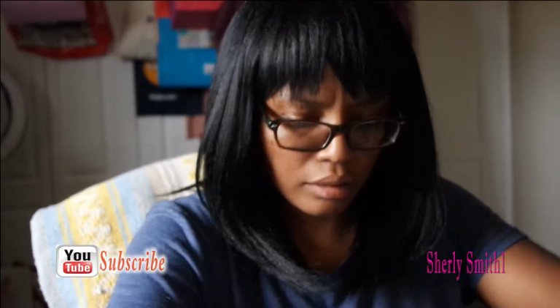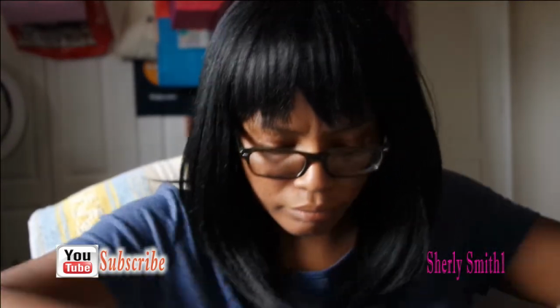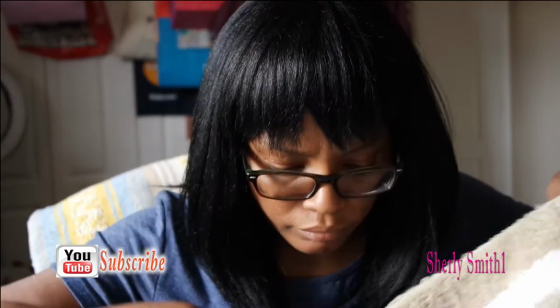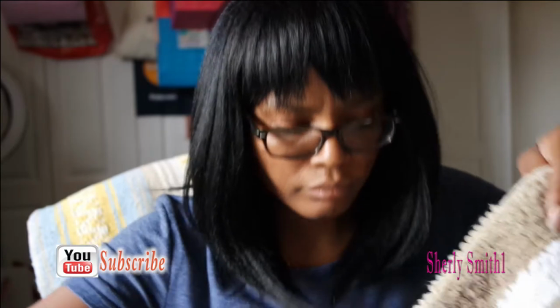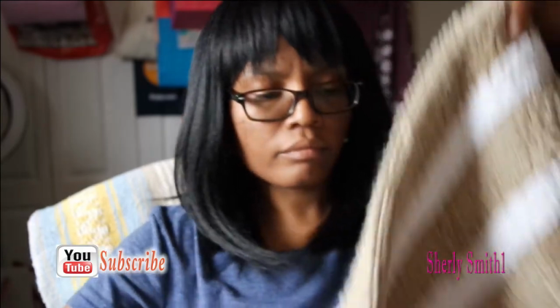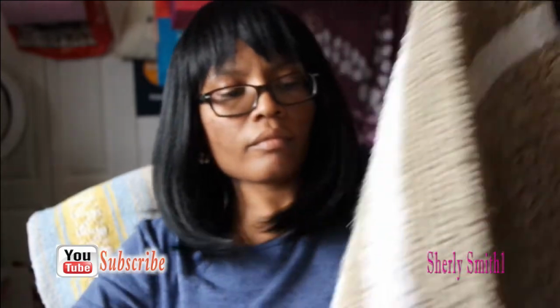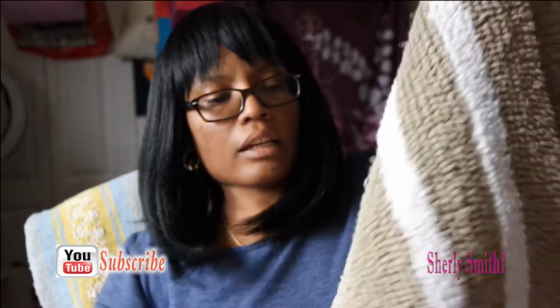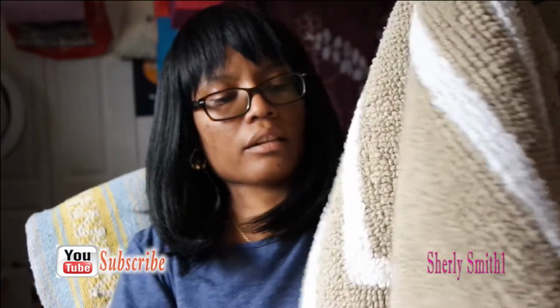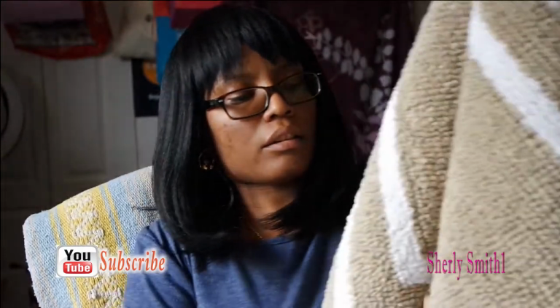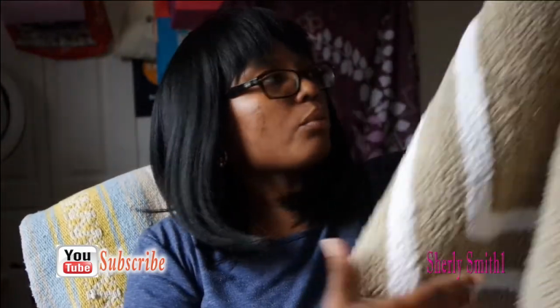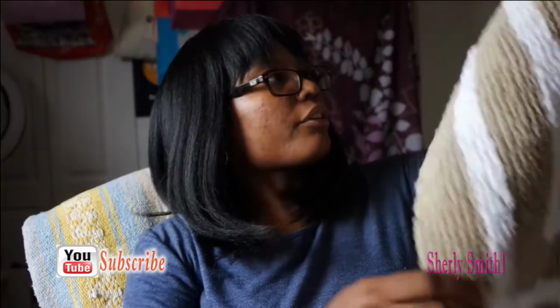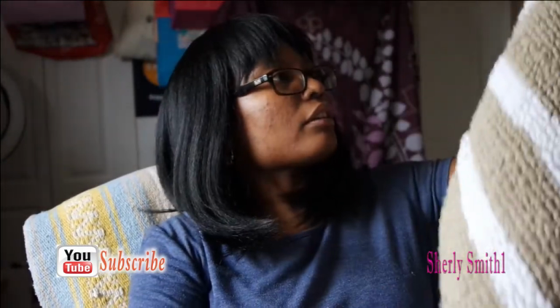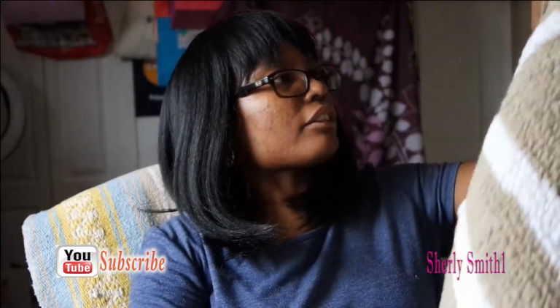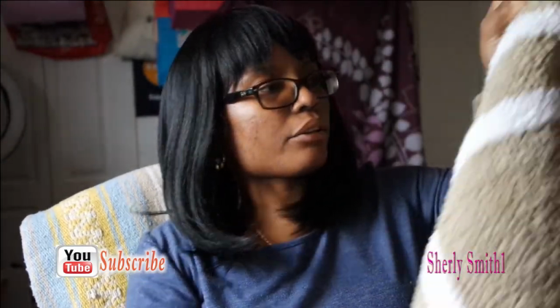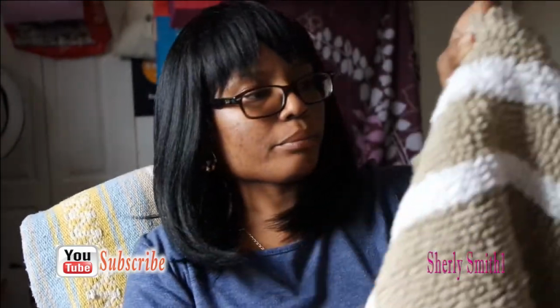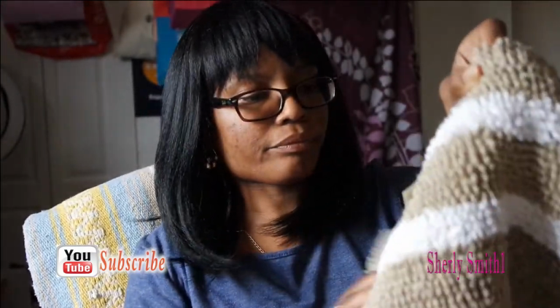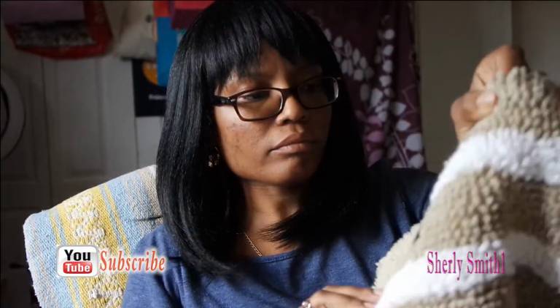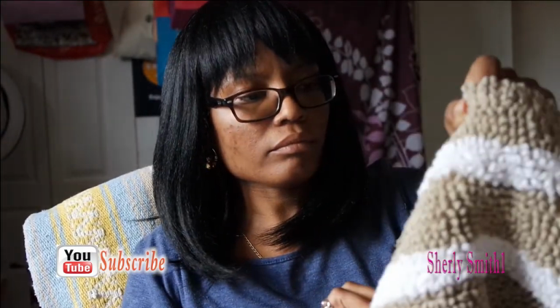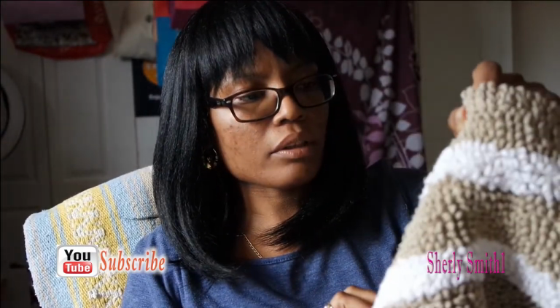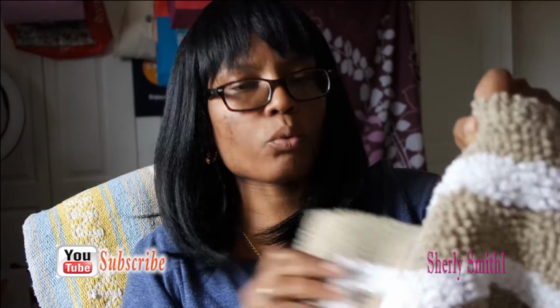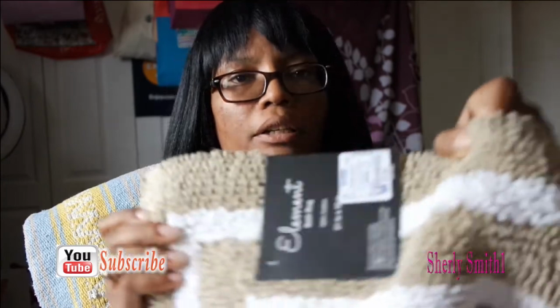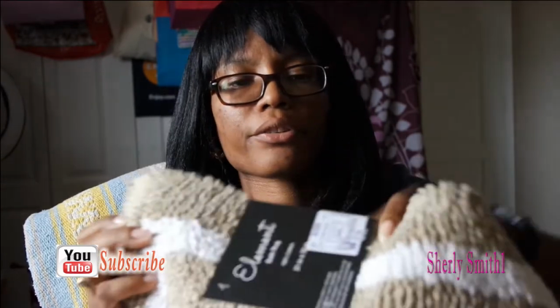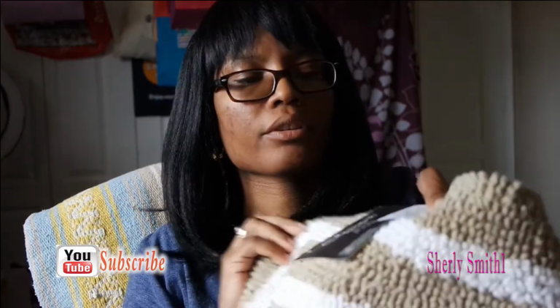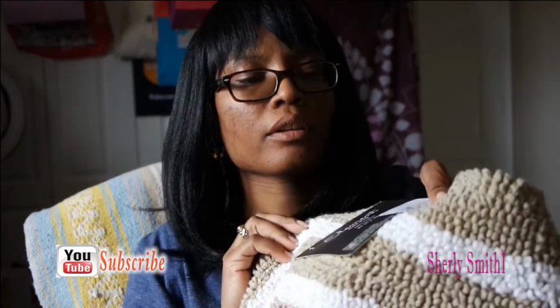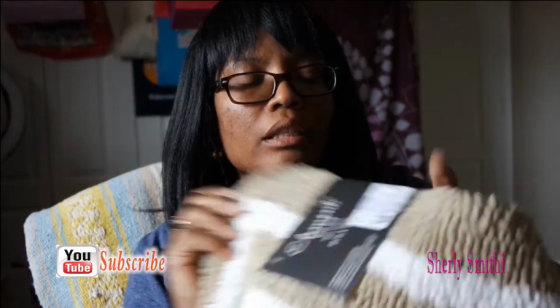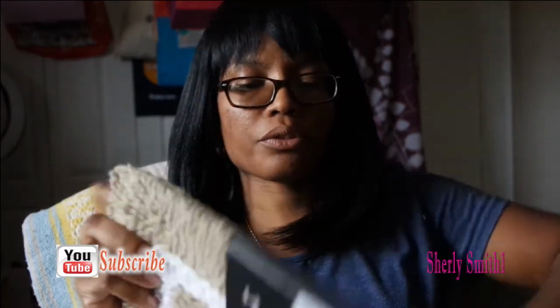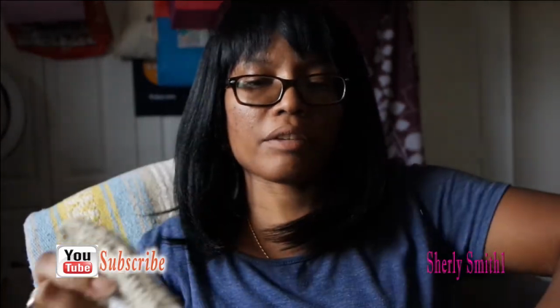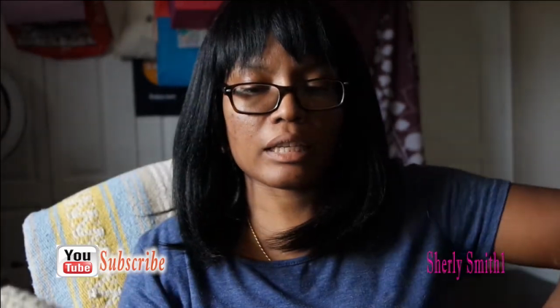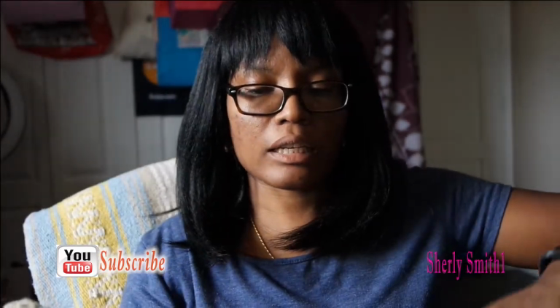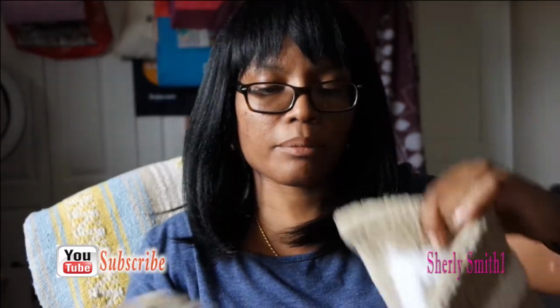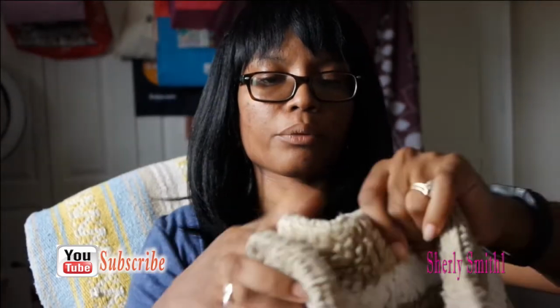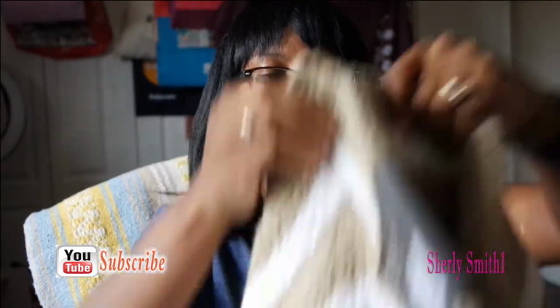I got a new look for the guest bathroom. I wanted some warm colors — this was $7.99 and it's a bath rug.